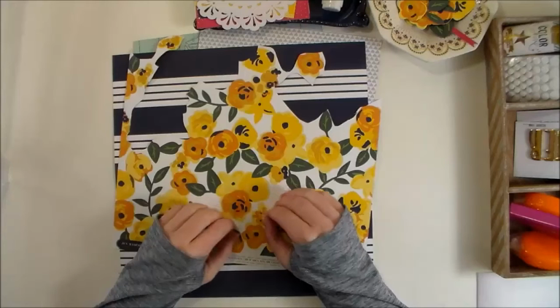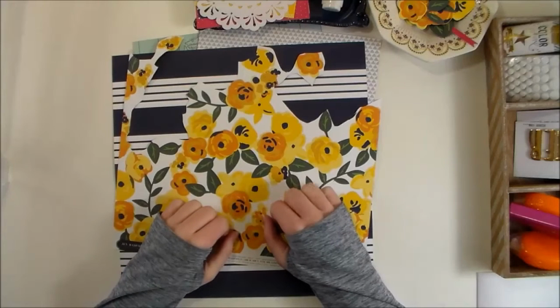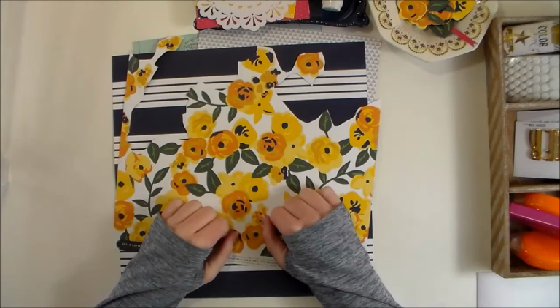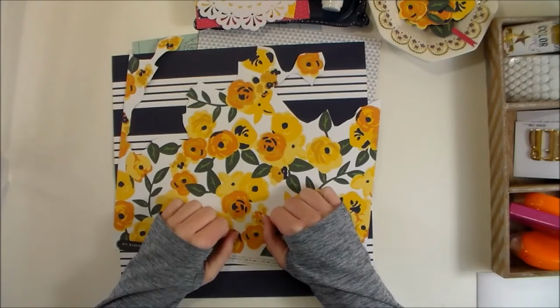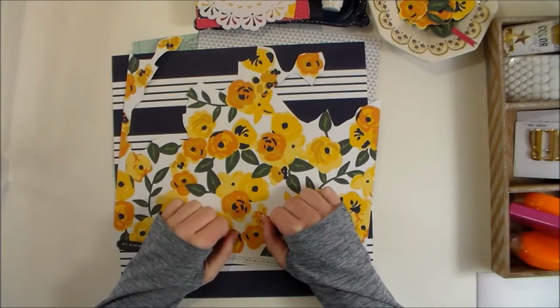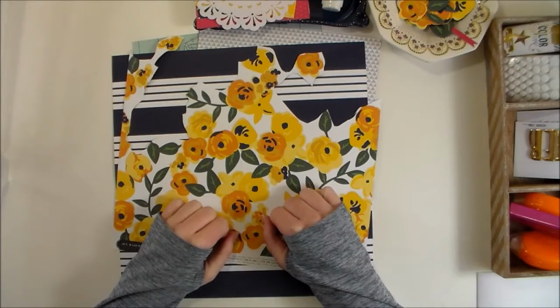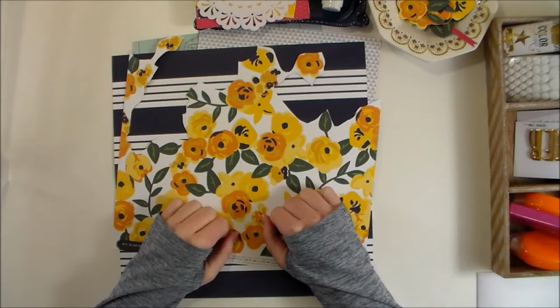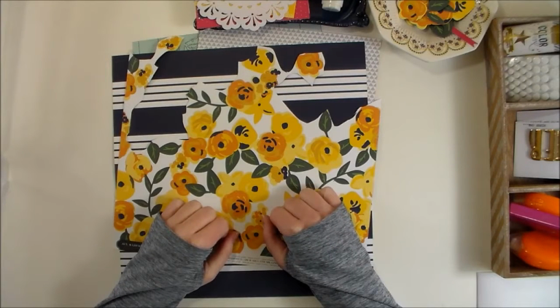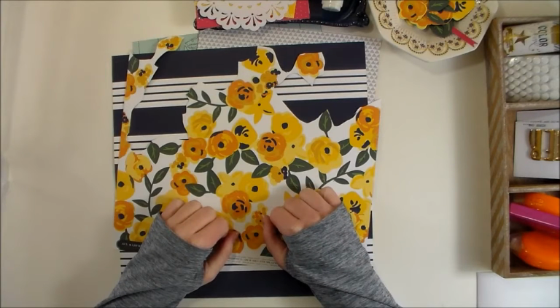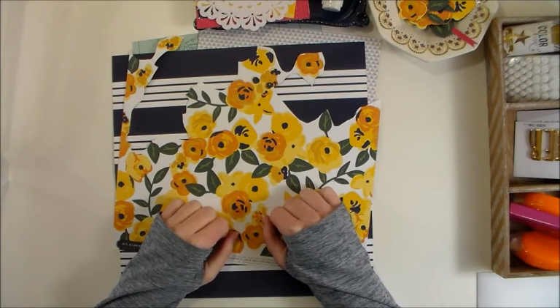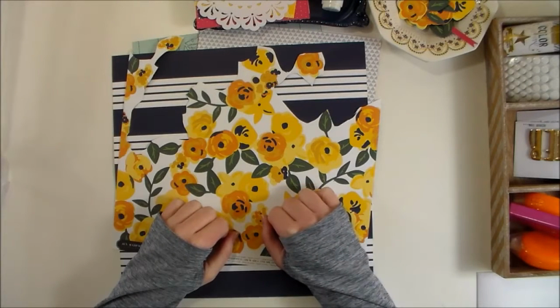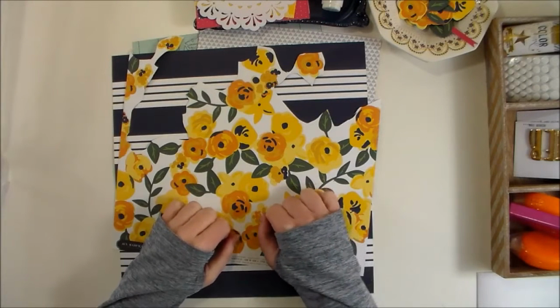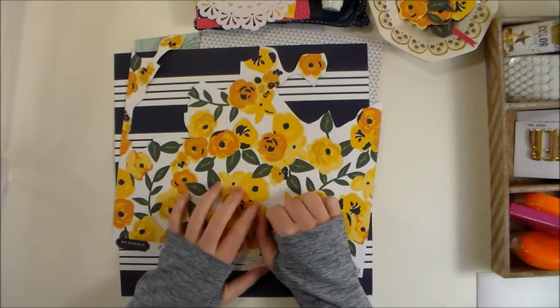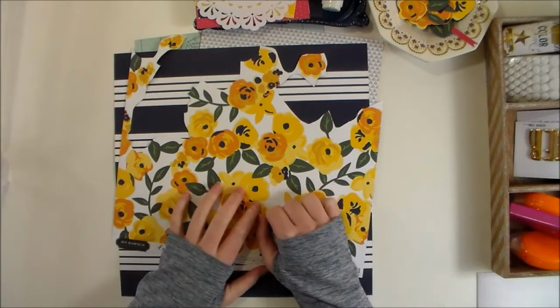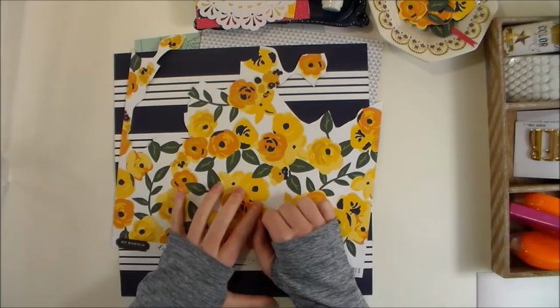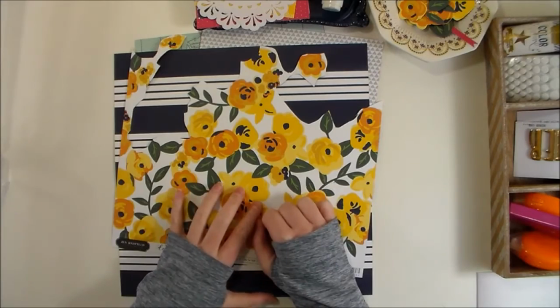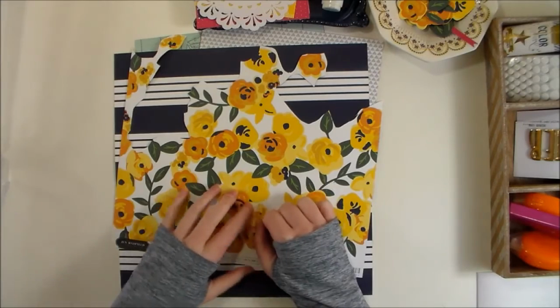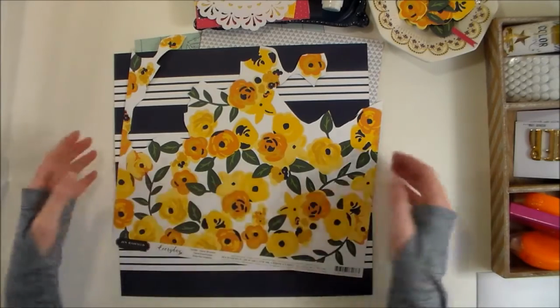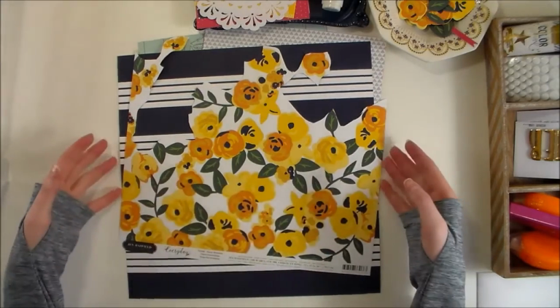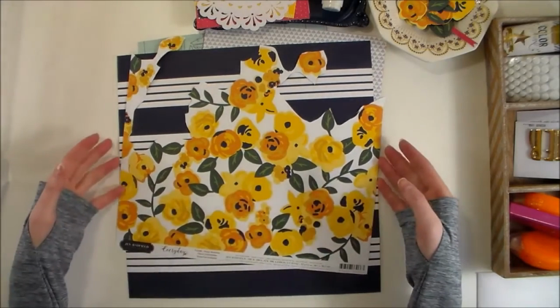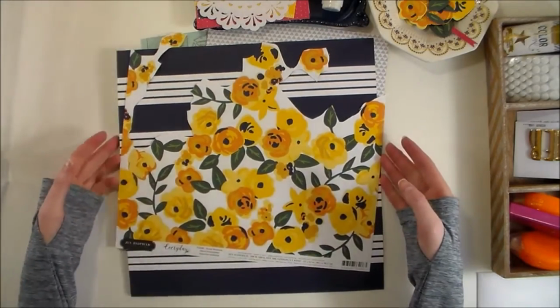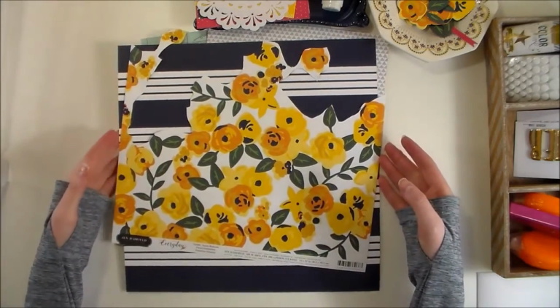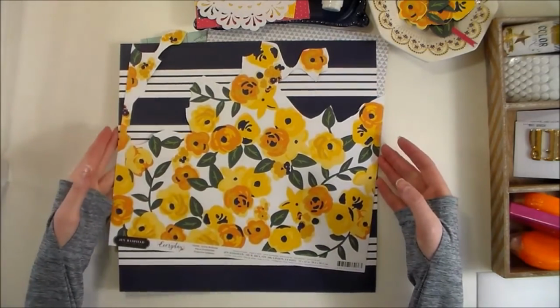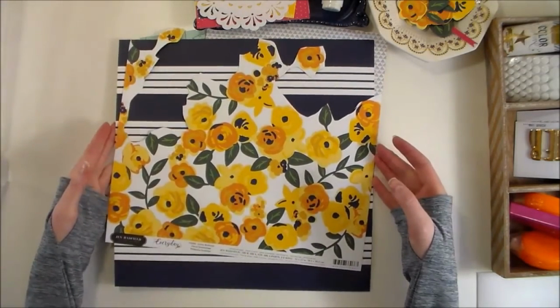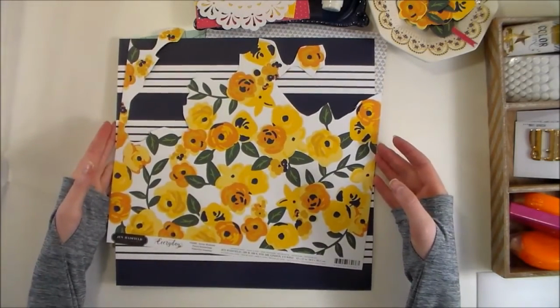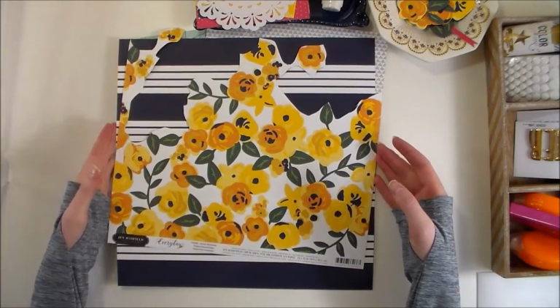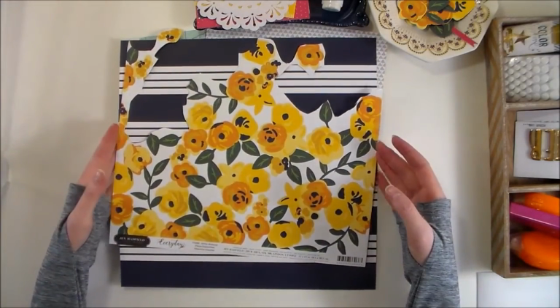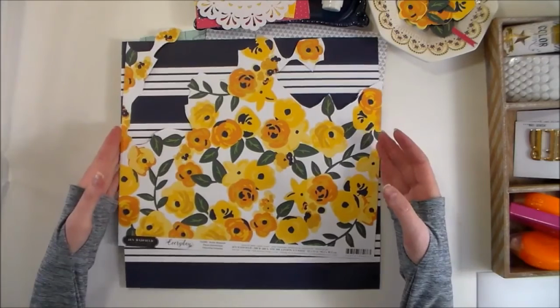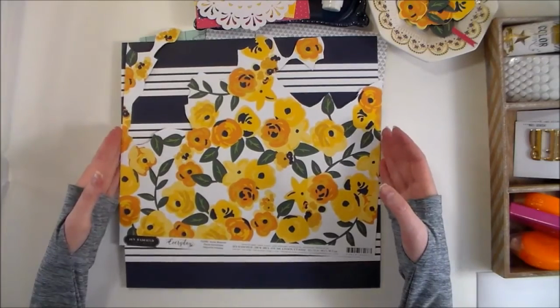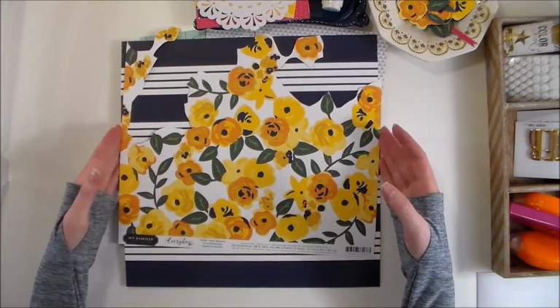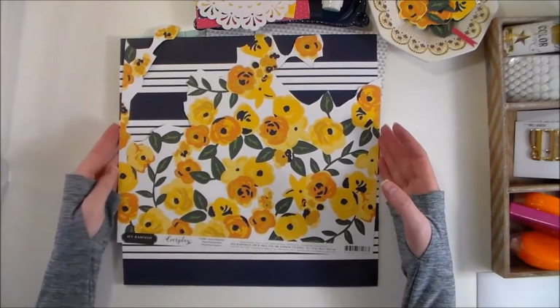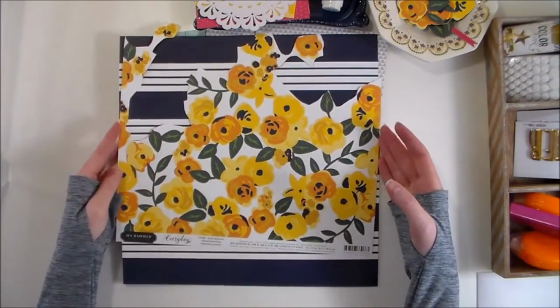Hey everybody, I'm Becky Adams. Thanks for stopping by my YouTube channel today. Today I have a fun process video to share with you using the Everyday Collection from Pebbles and Jen Hatfield.